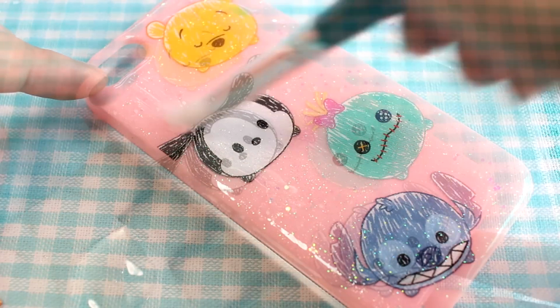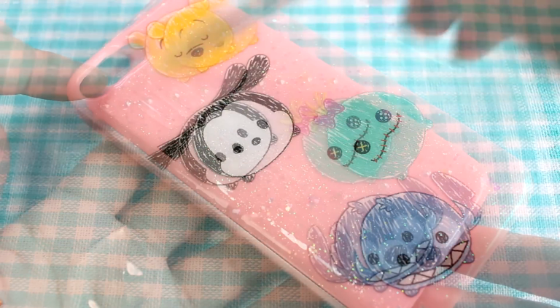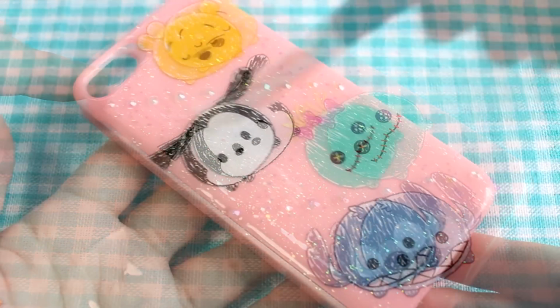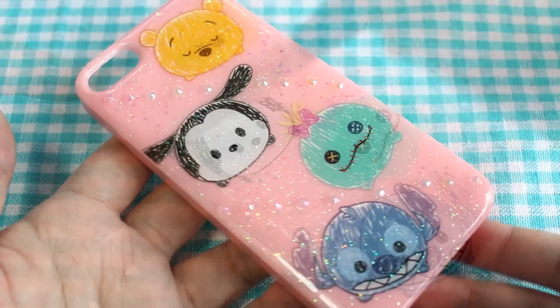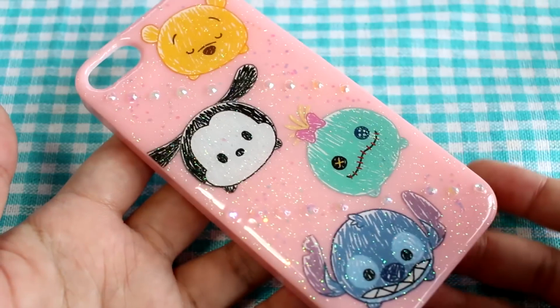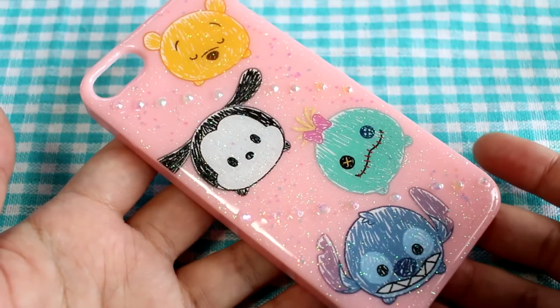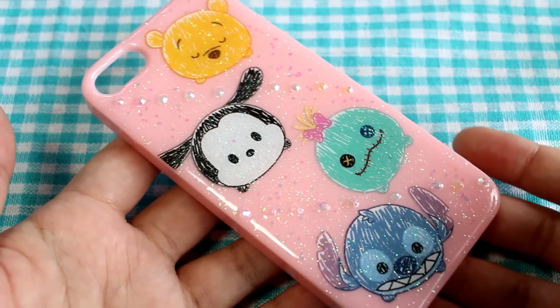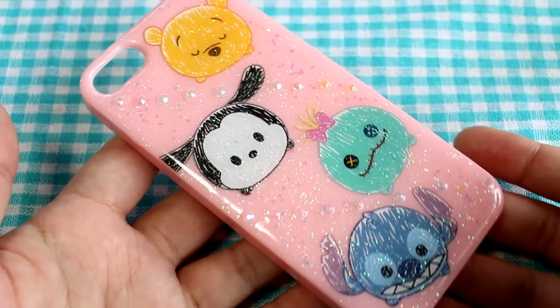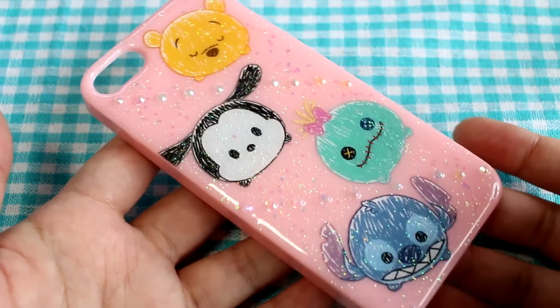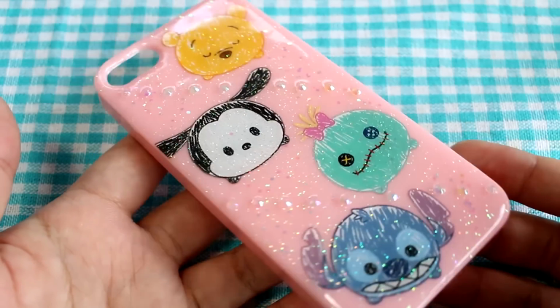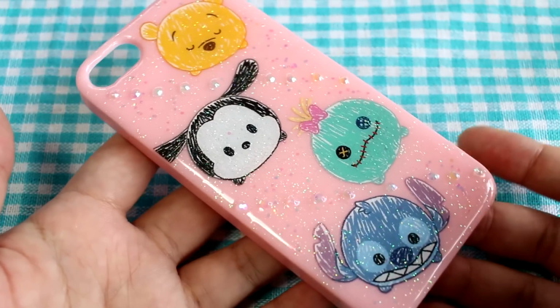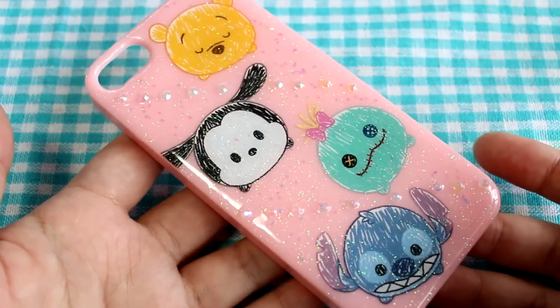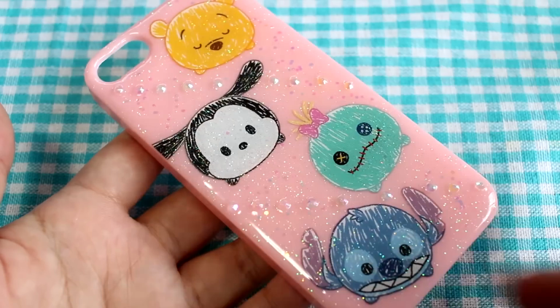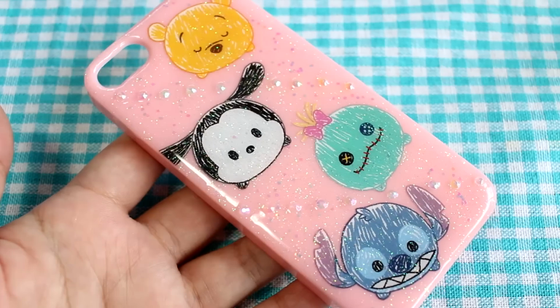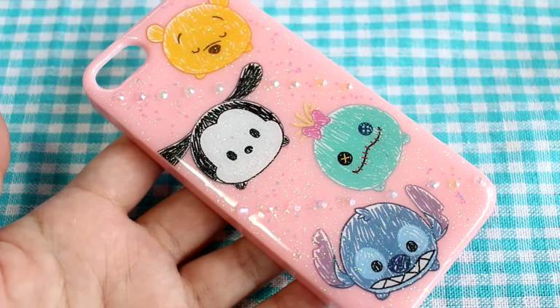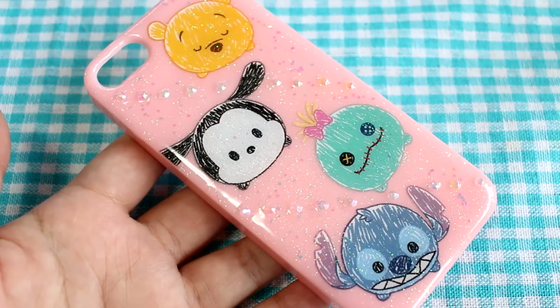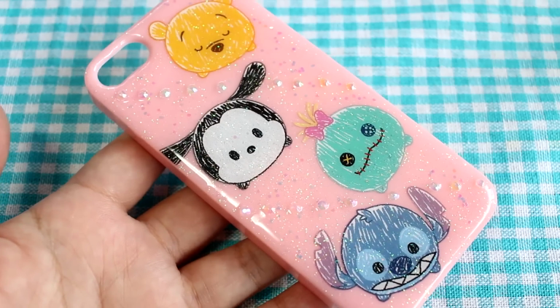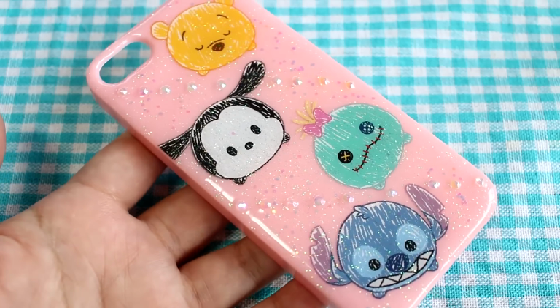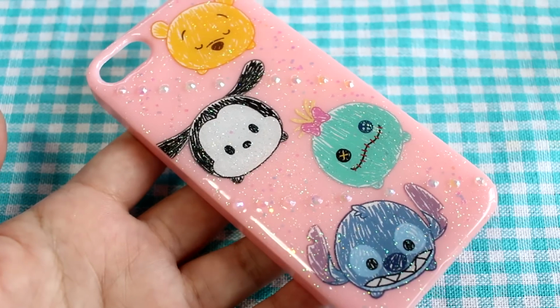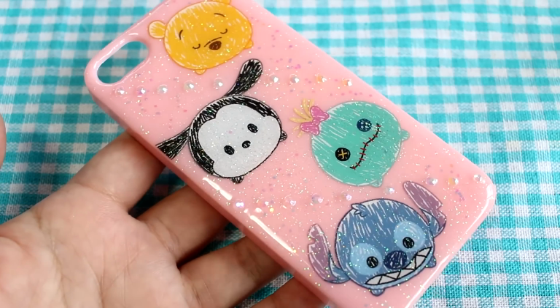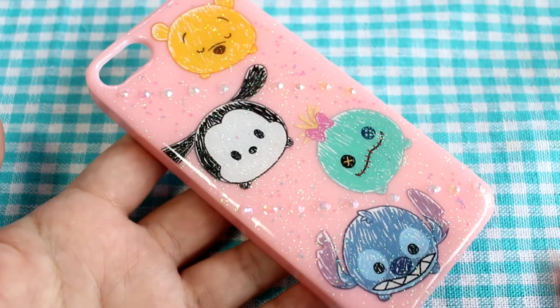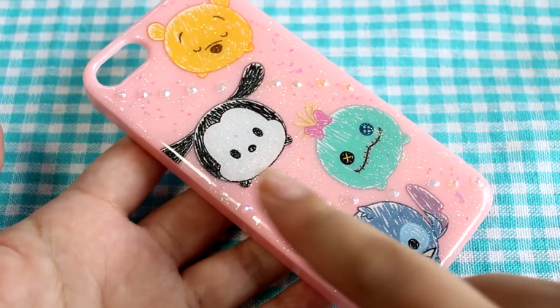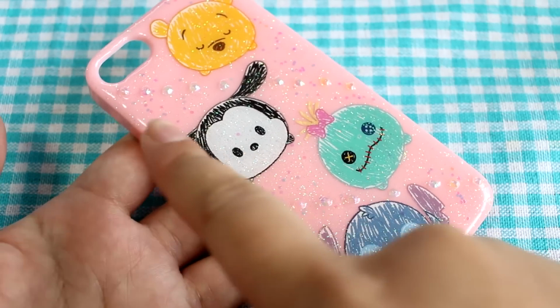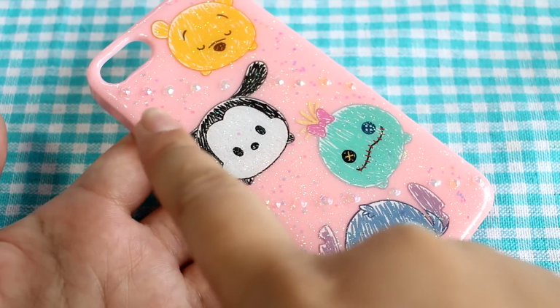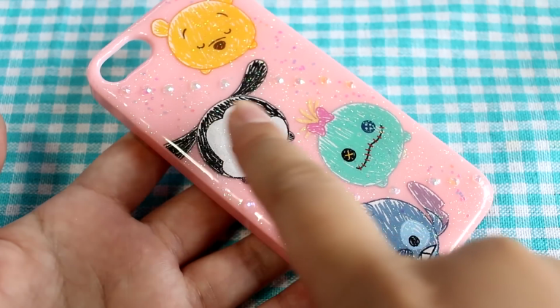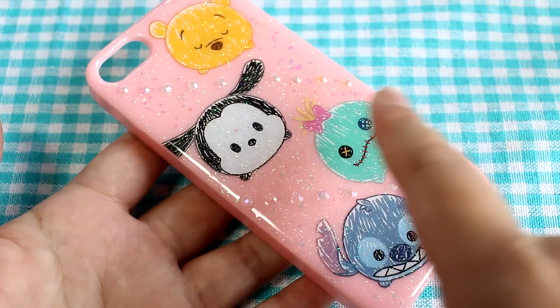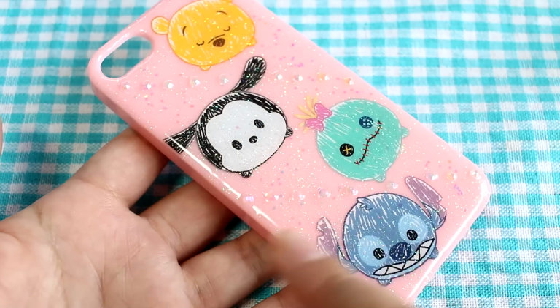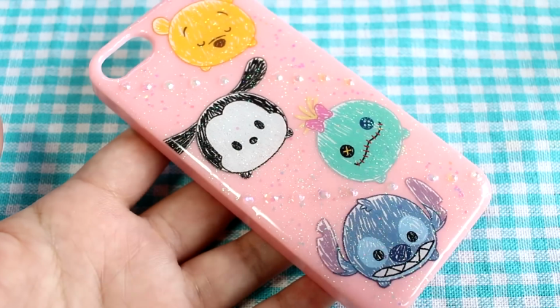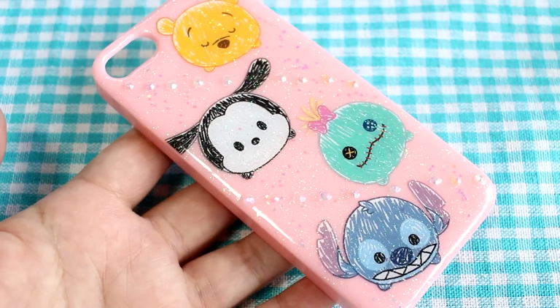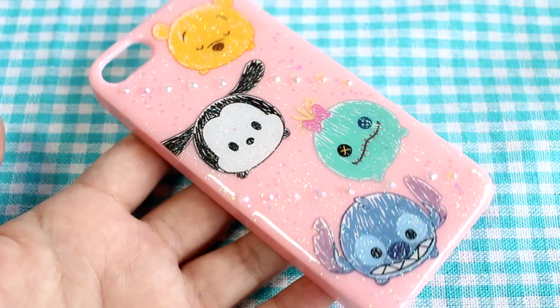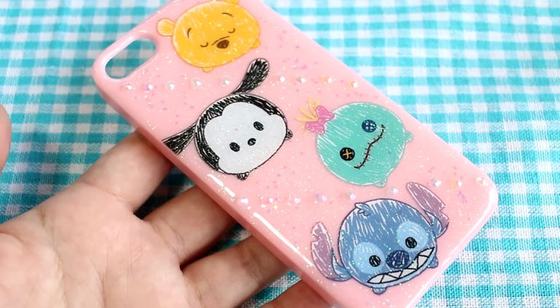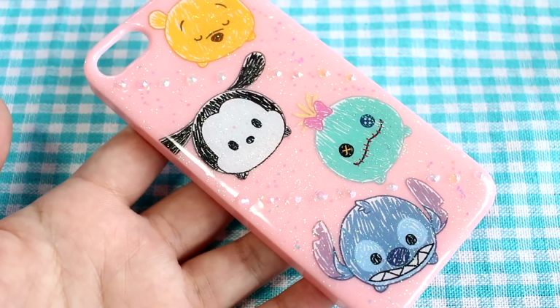And here is the finished product. I am pretty happy with how it turned out. I was able to seal the stickers and I like how the rhinestones look. I don't know if you guys can tell, but it is in a rainbow pattern. So there's that.